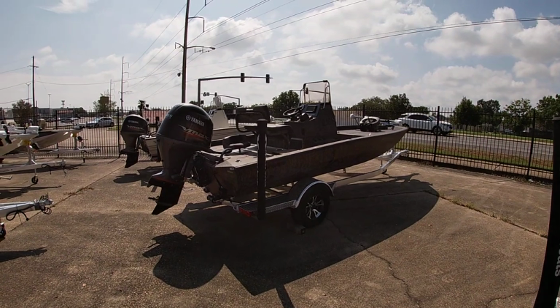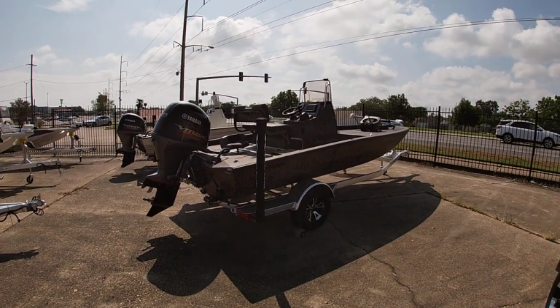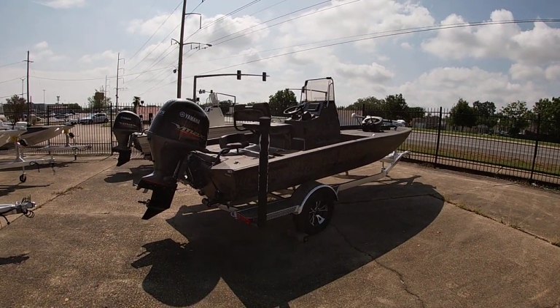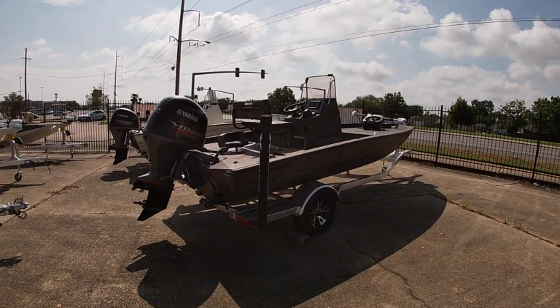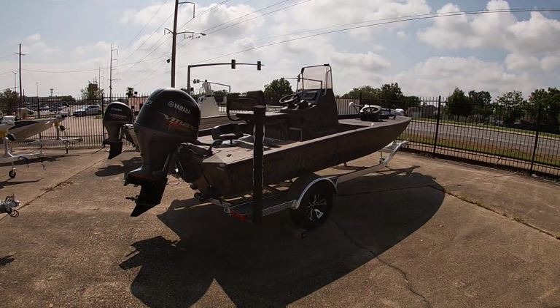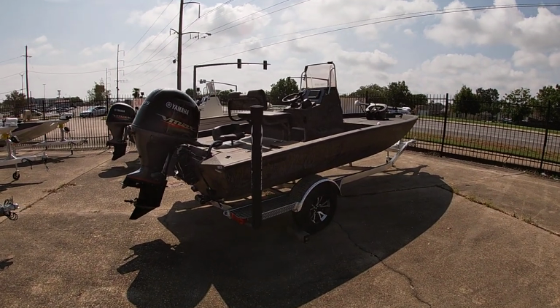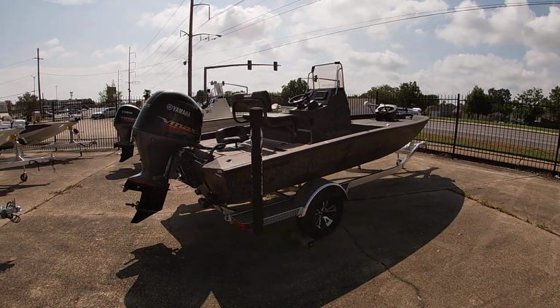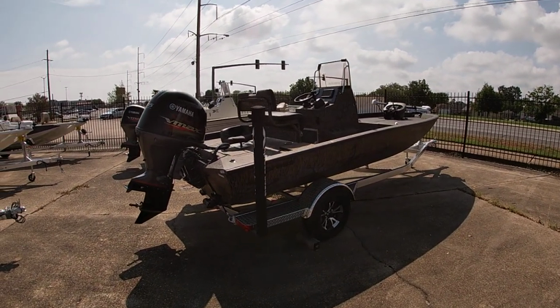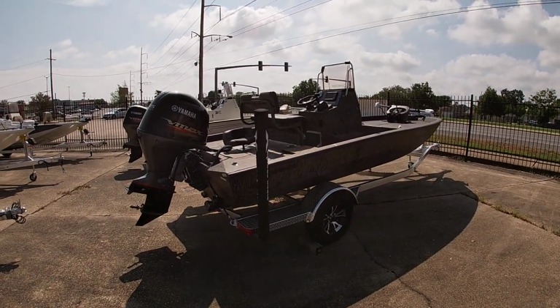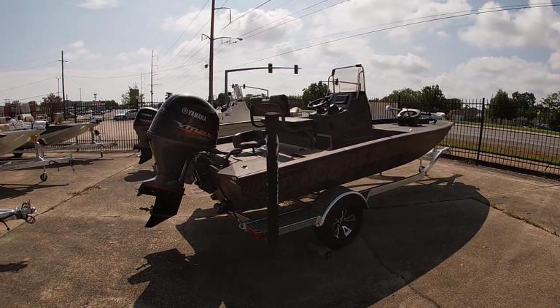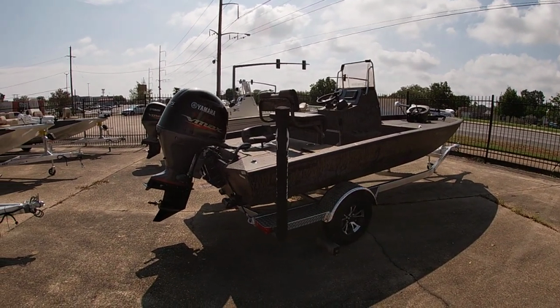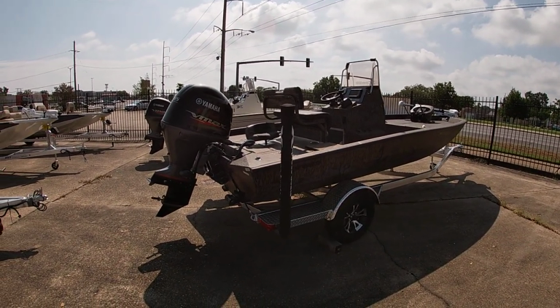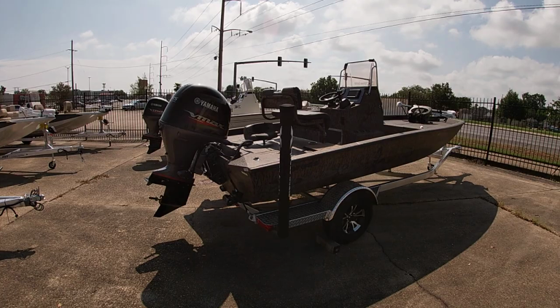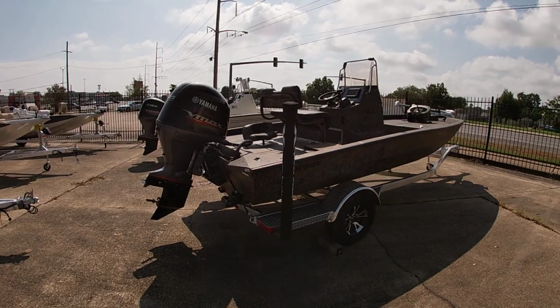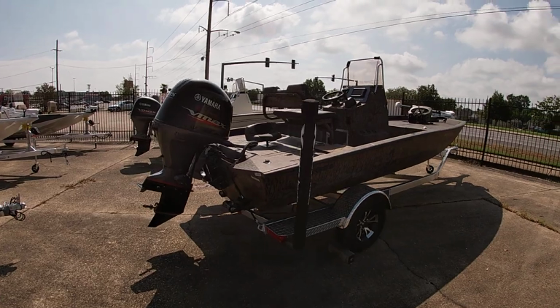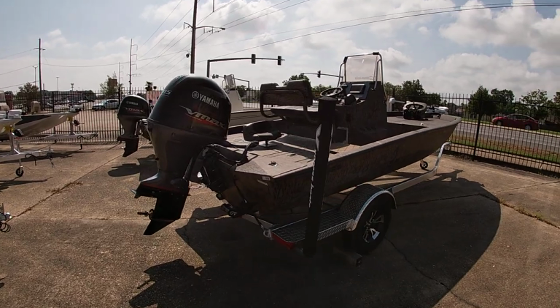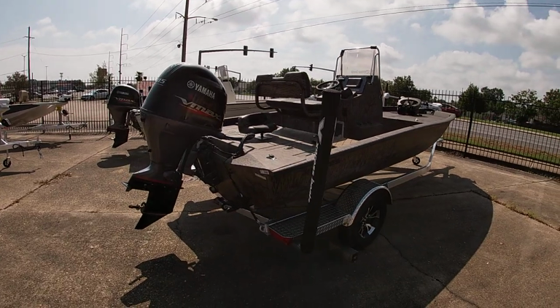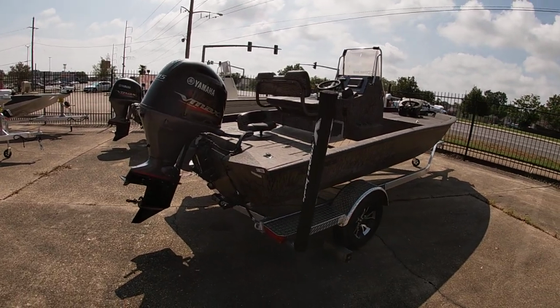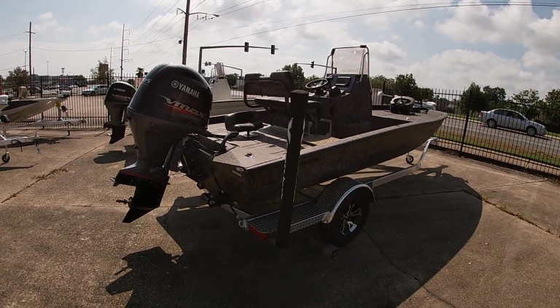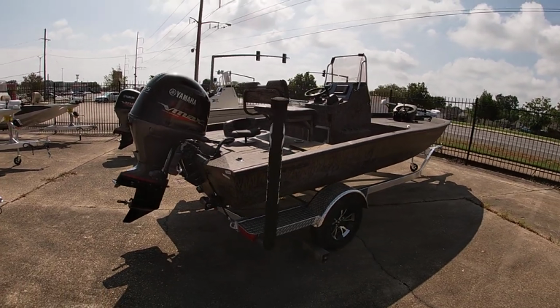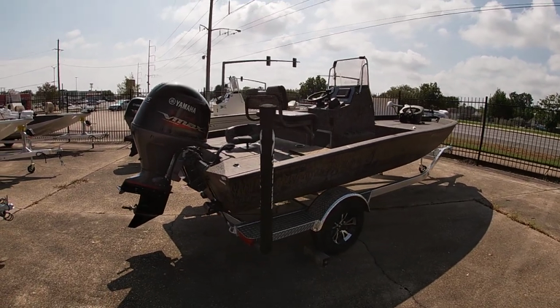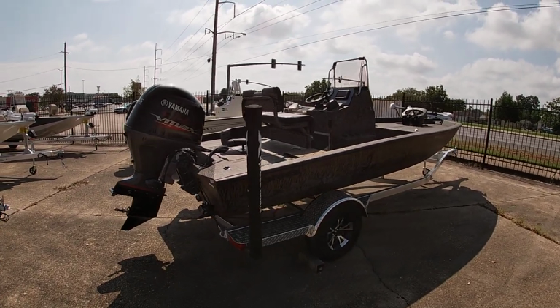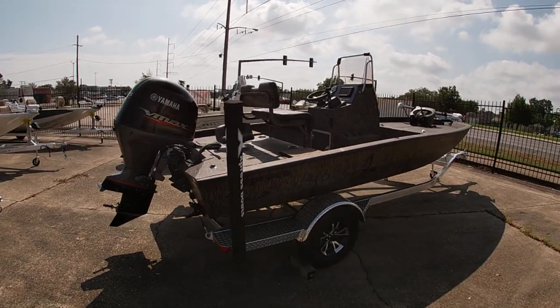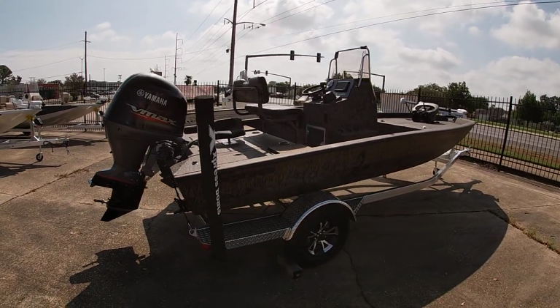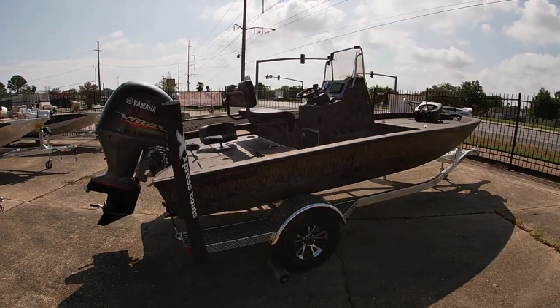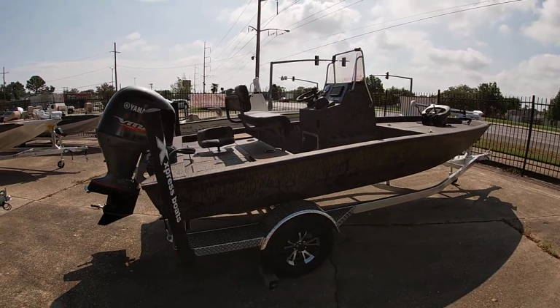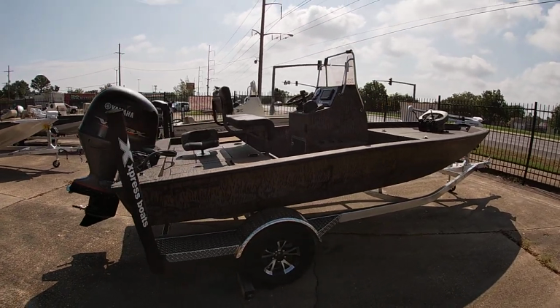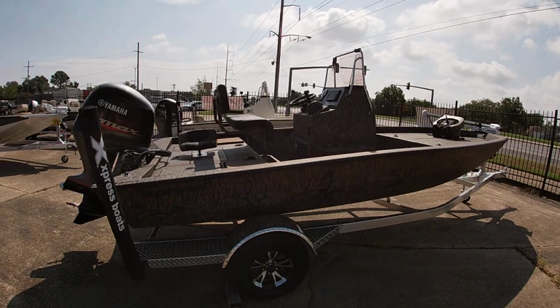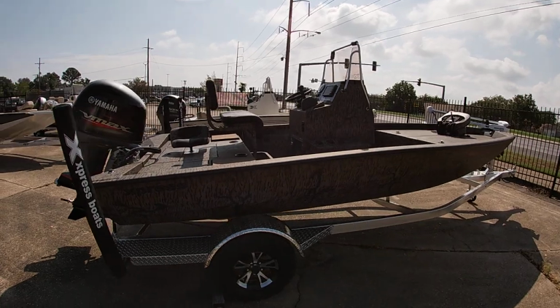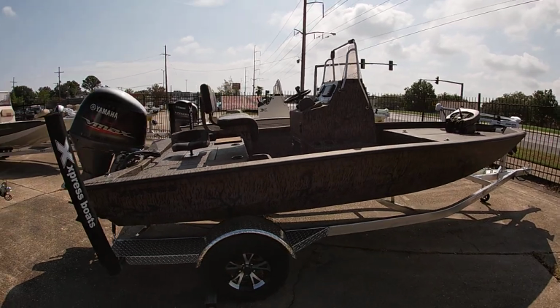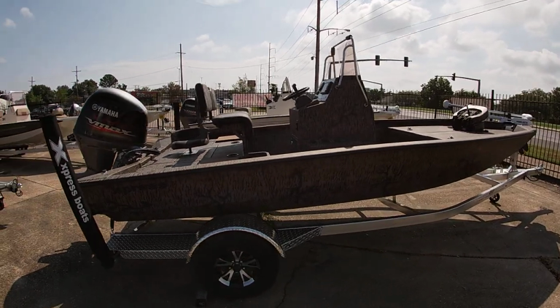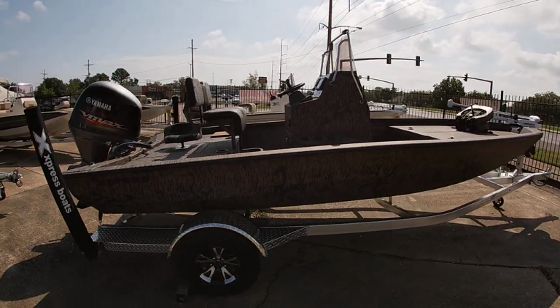Good morning everybody, this is Michael Pascoe from Benmarine. I'm gonna take a few minutes to show you one of our 2024 models. This is a H-190. This is a little bit different — as you can see, it's done in camo.